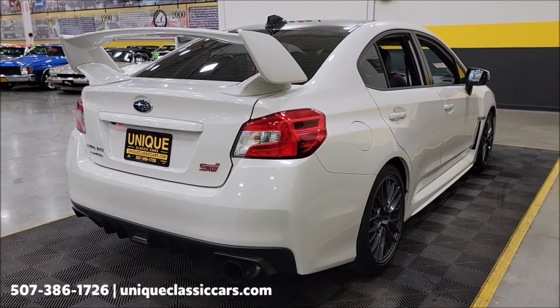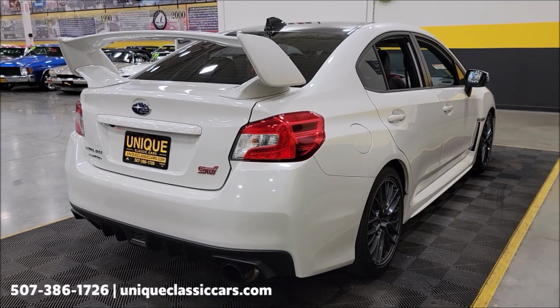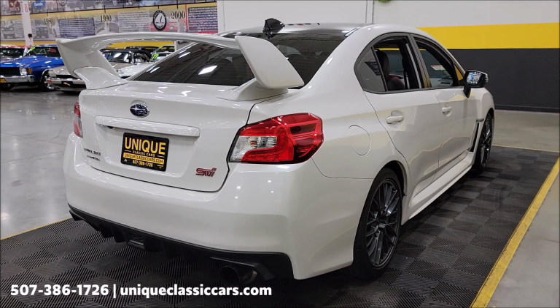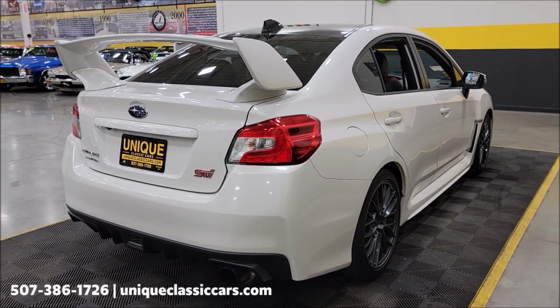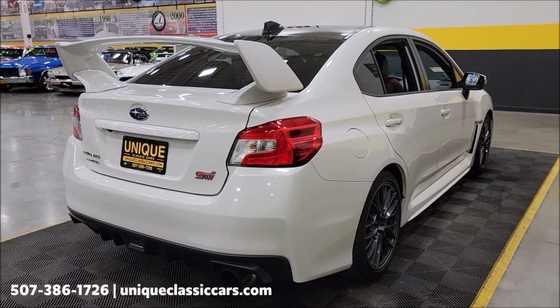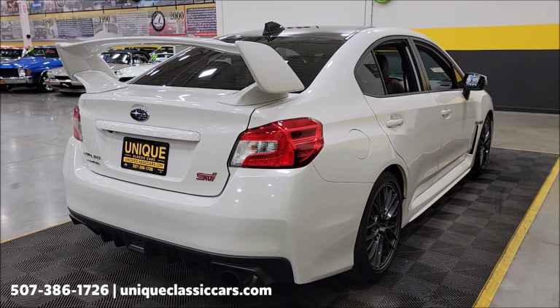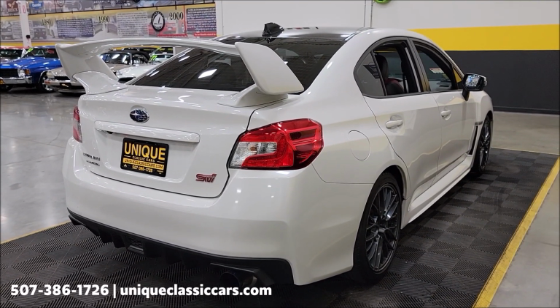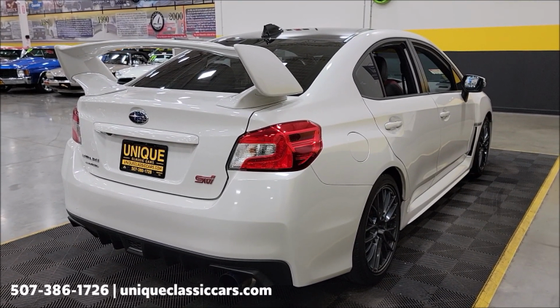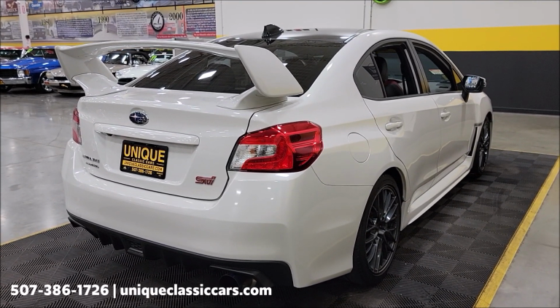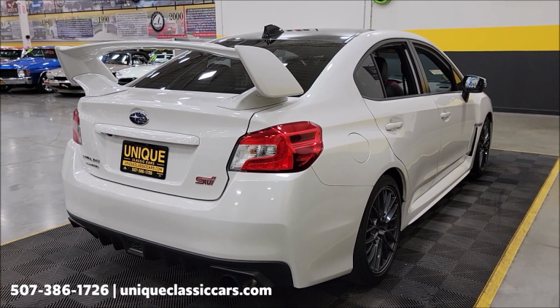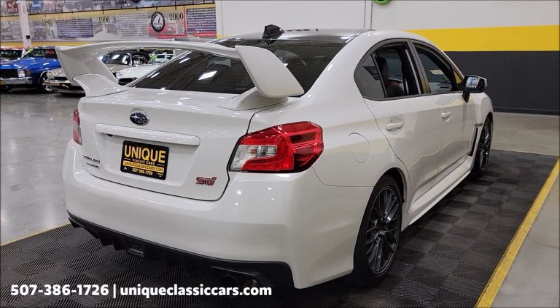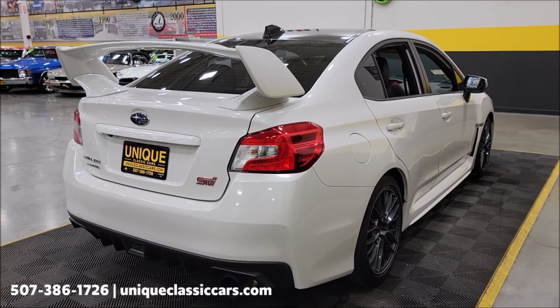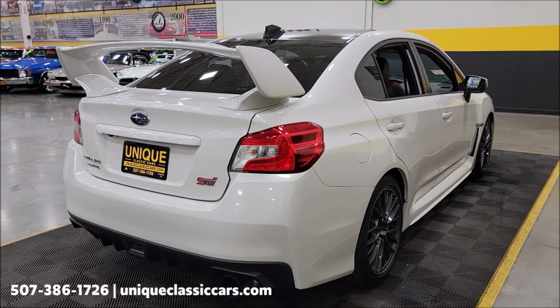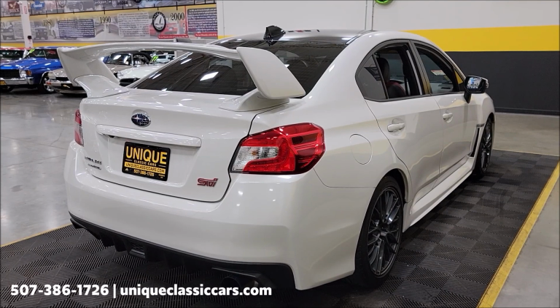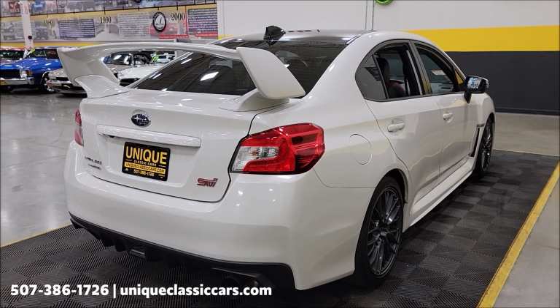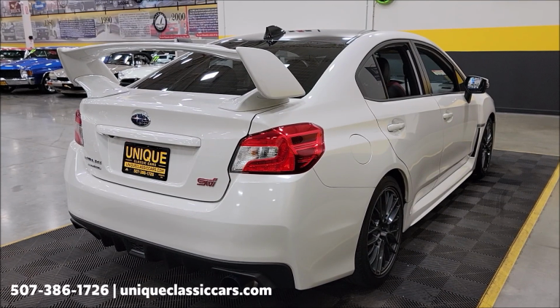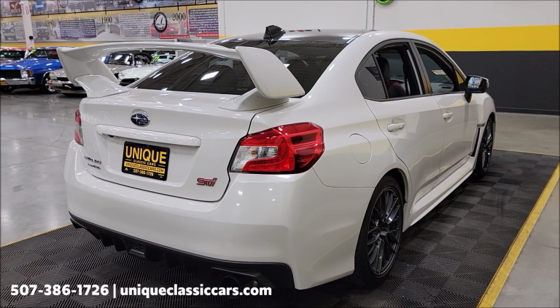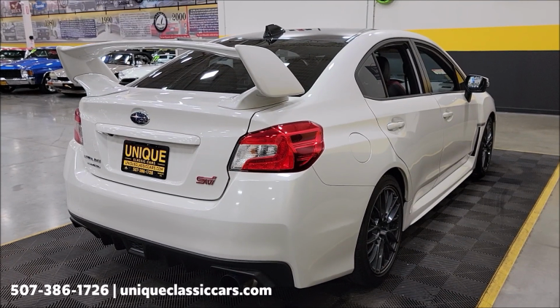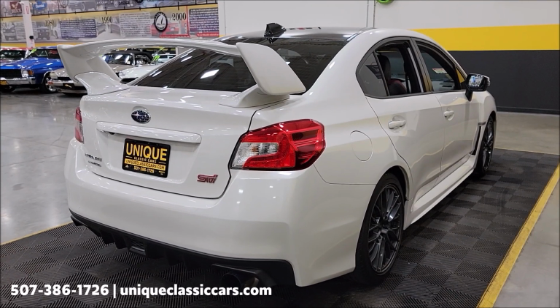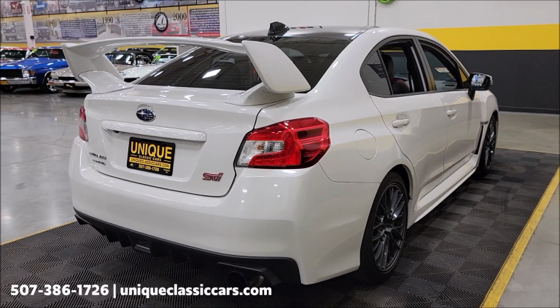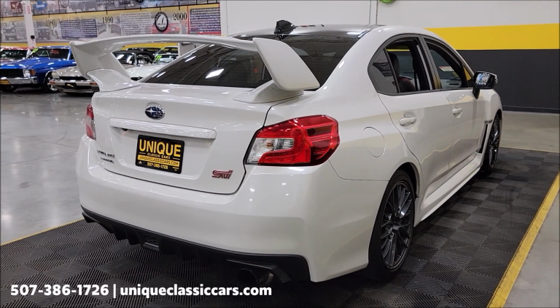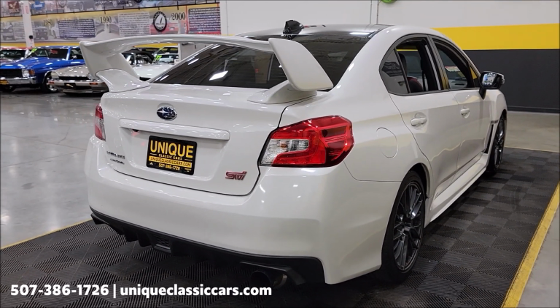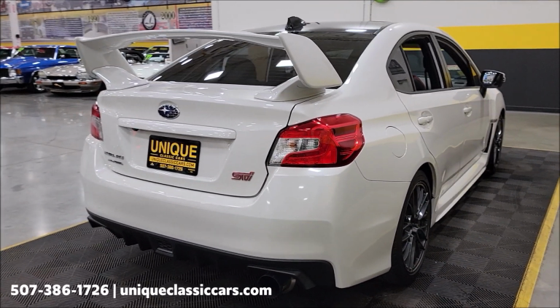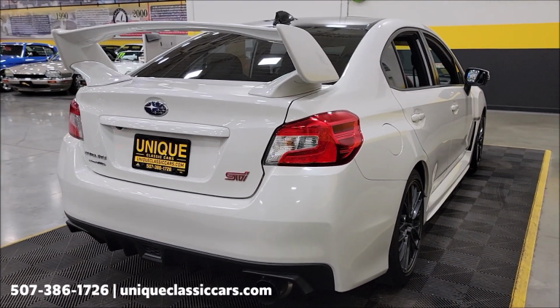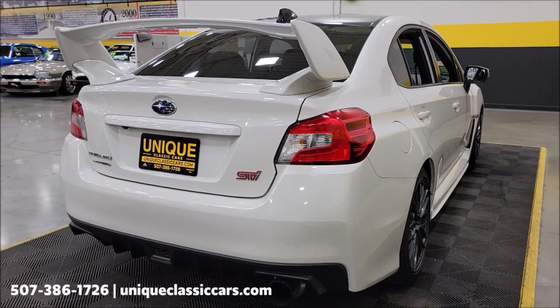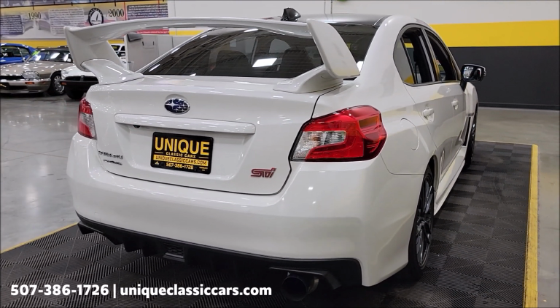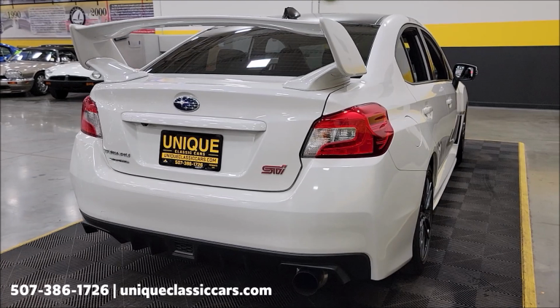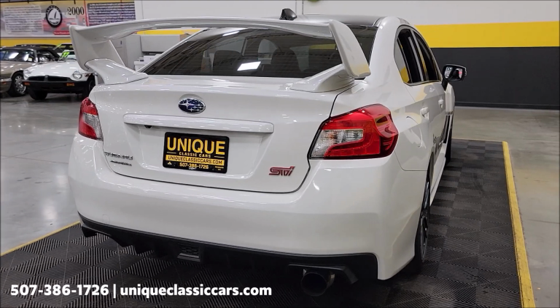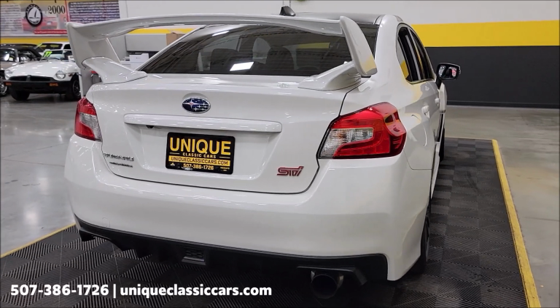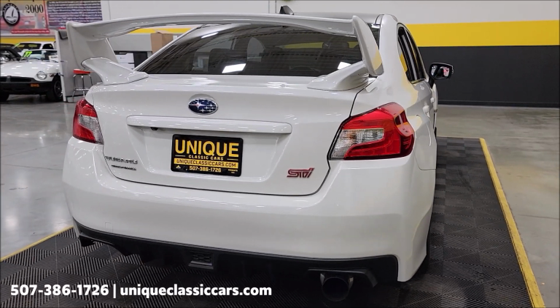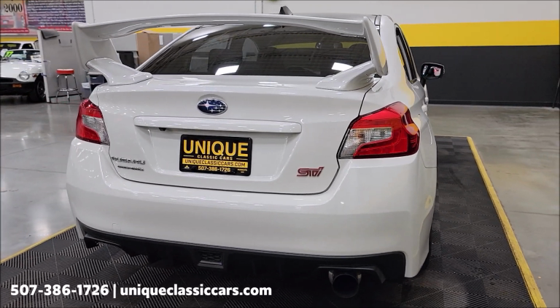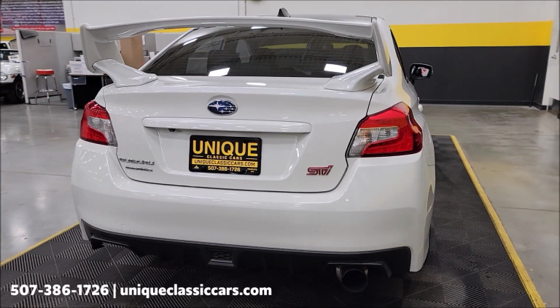Remember, we do consider trades, financing is available, and we can assist with transportation. This vehicle may also be eligible for an extended service contract — consult with your sales associate when you call in or email. In the underside pictures you'll be able to see the exhaust system on it.